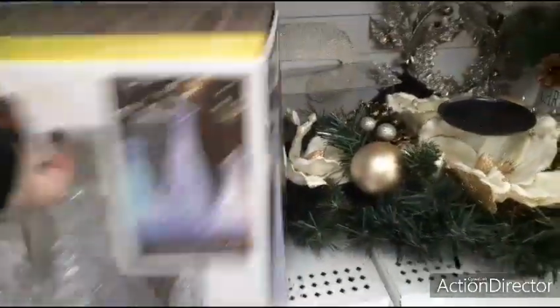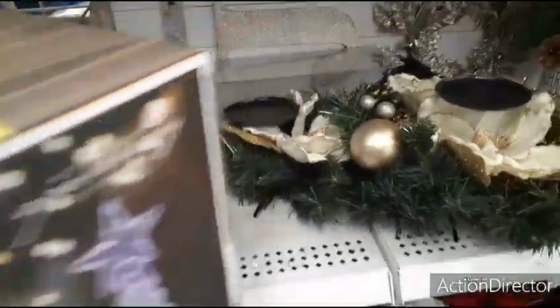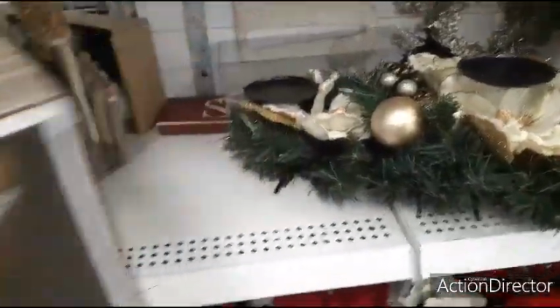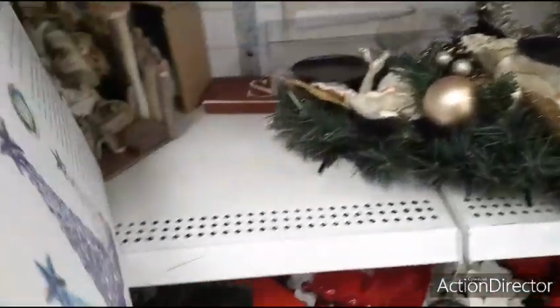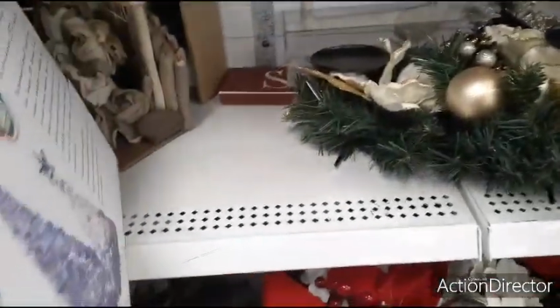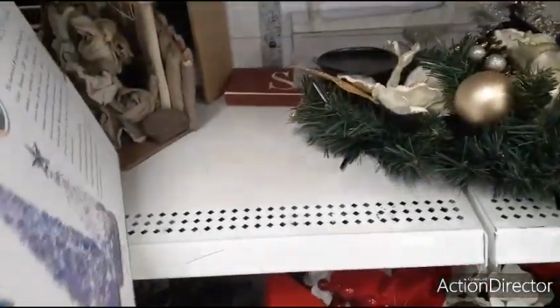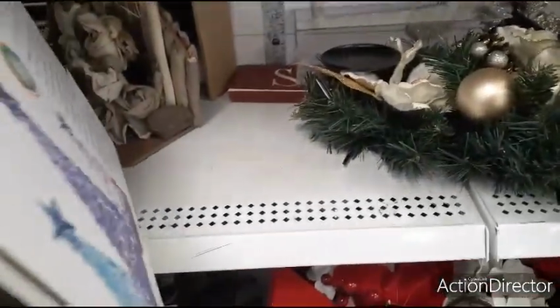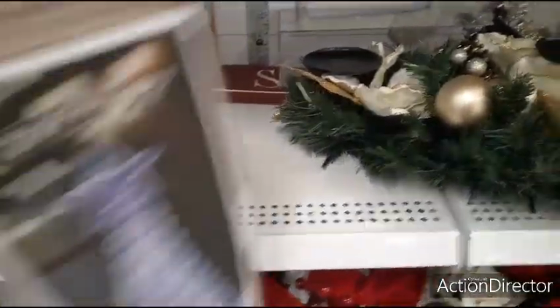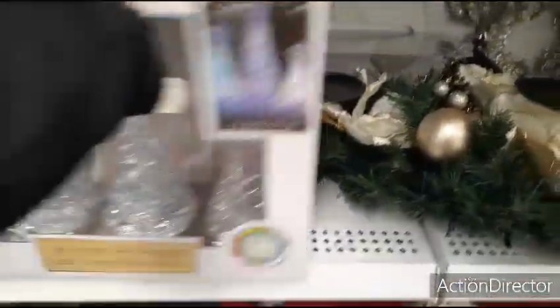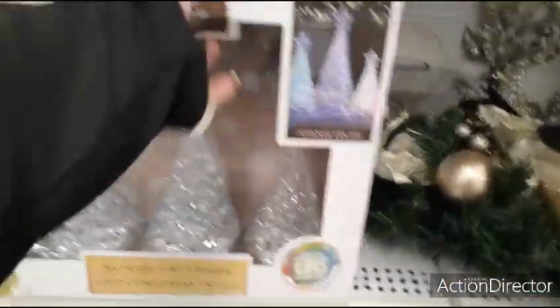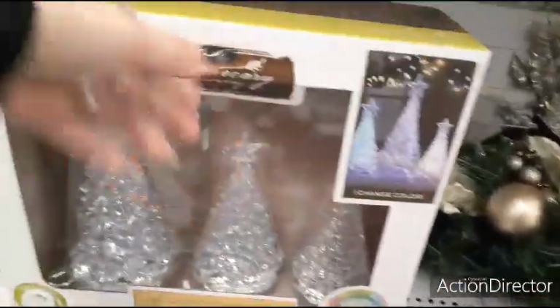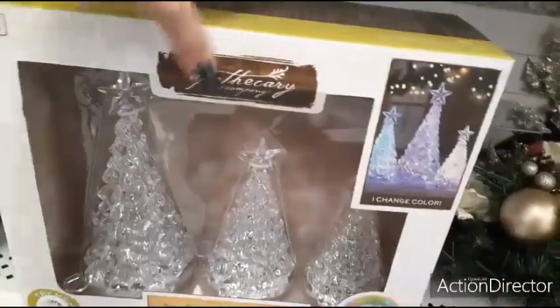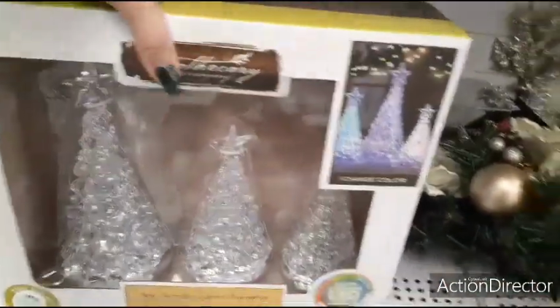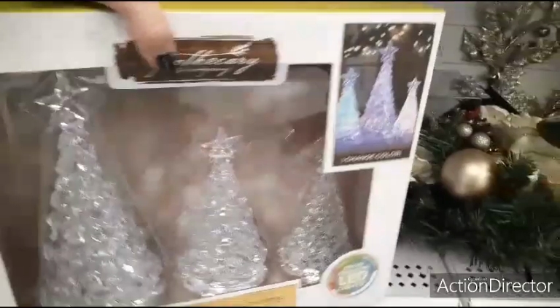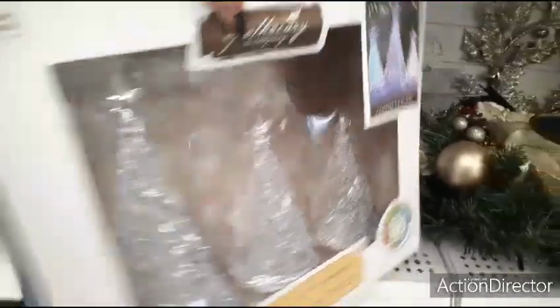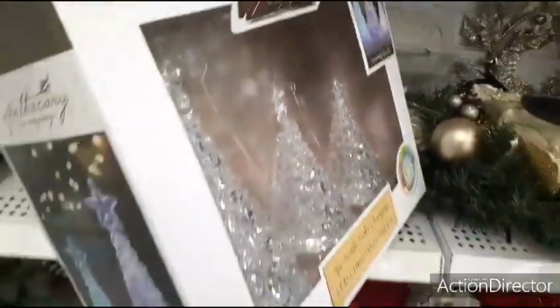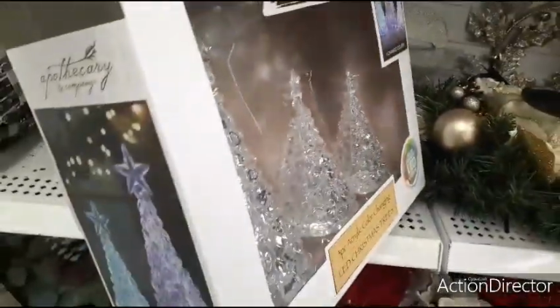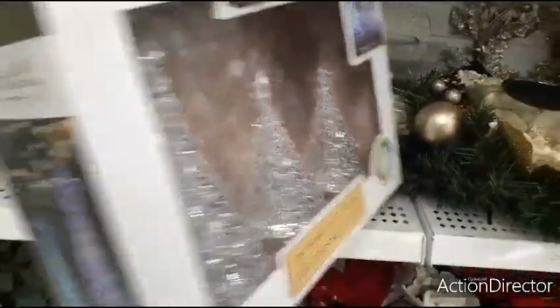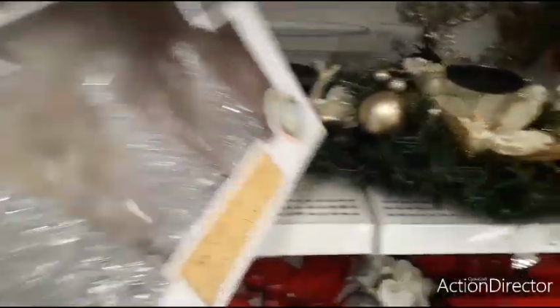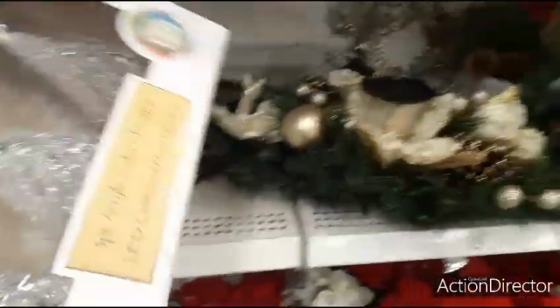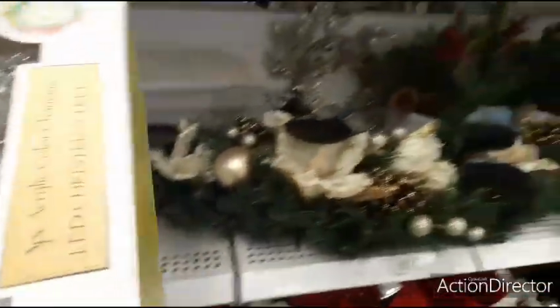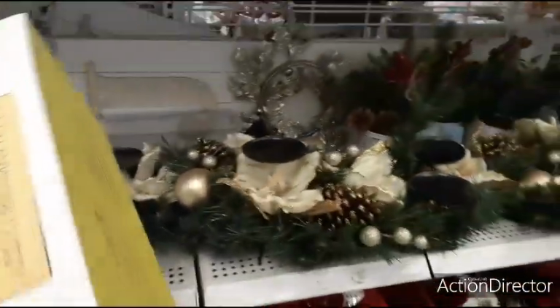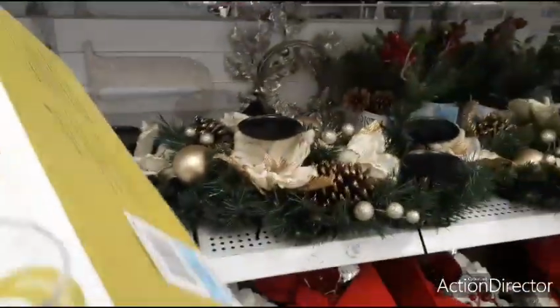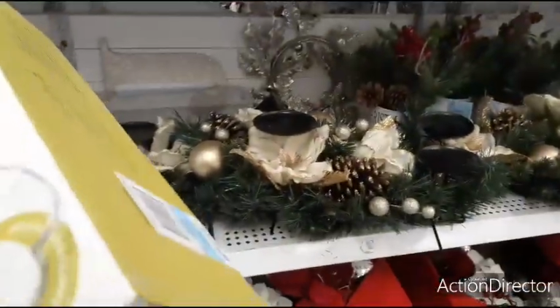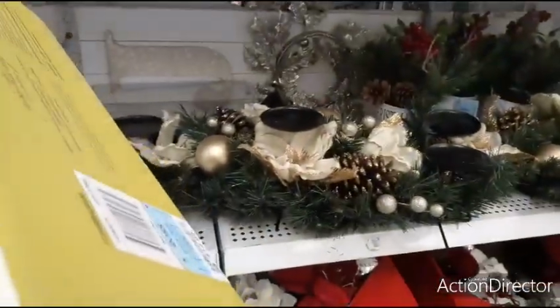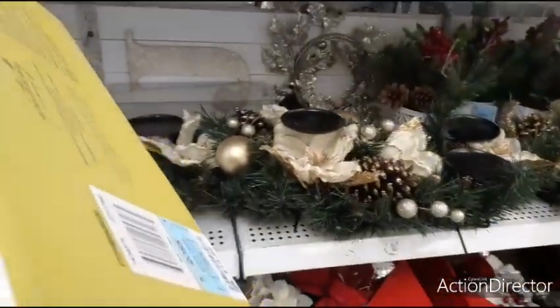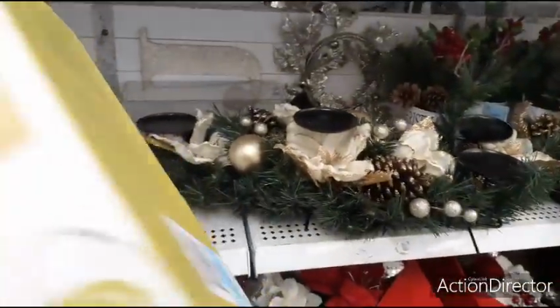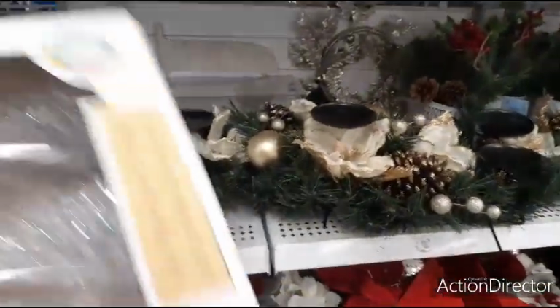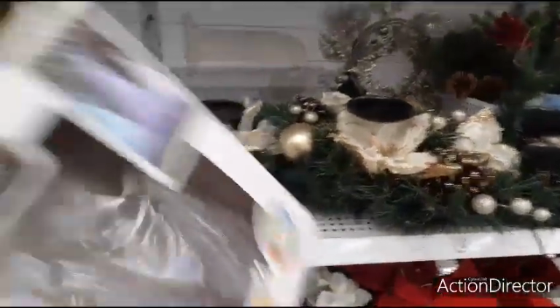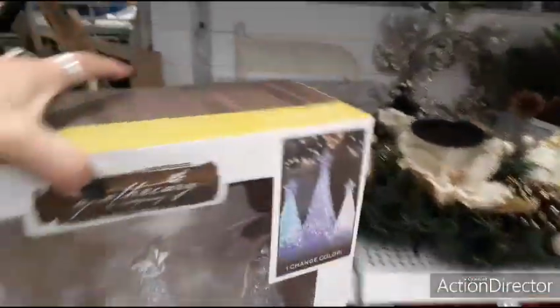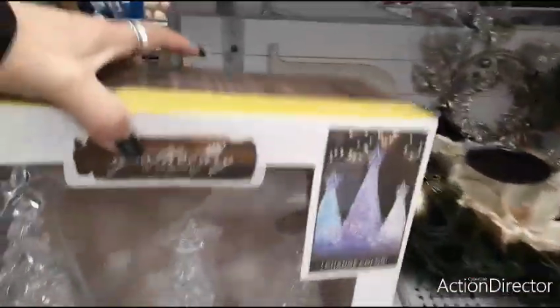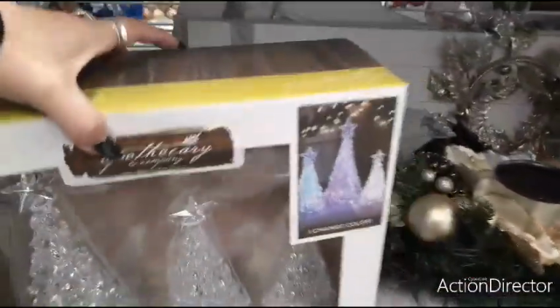These are going to be $14.99 — even better, right.